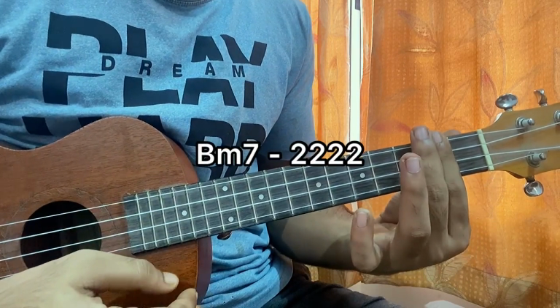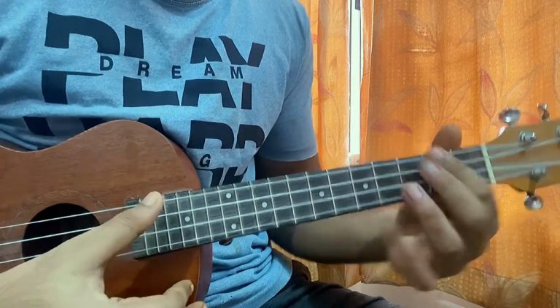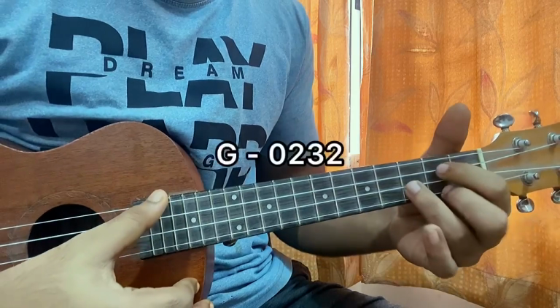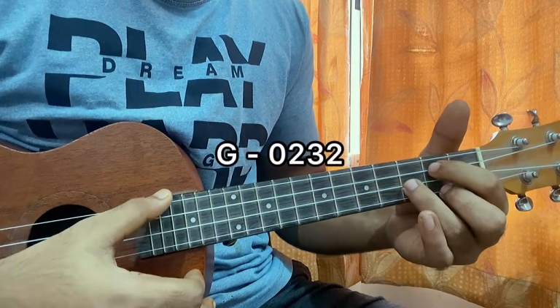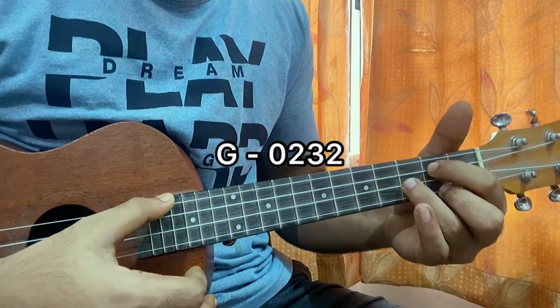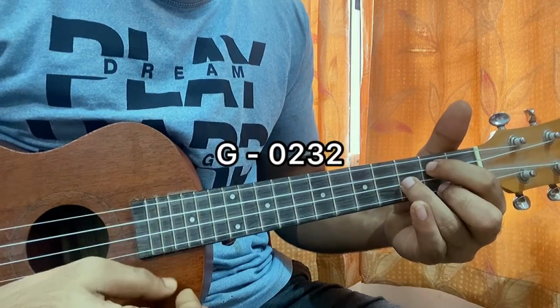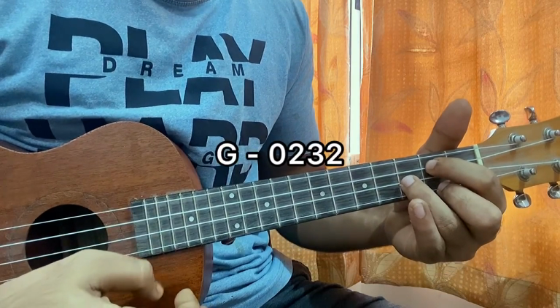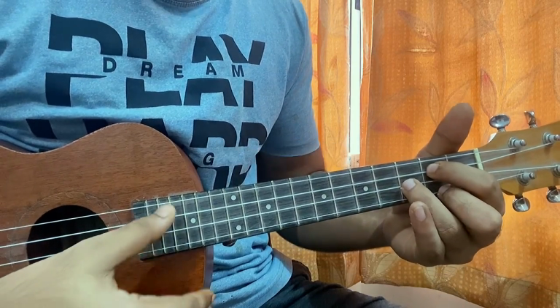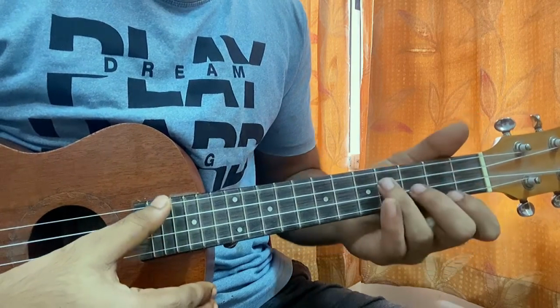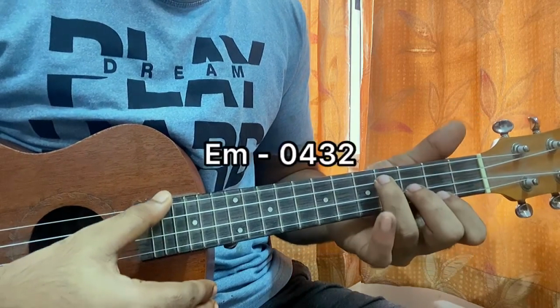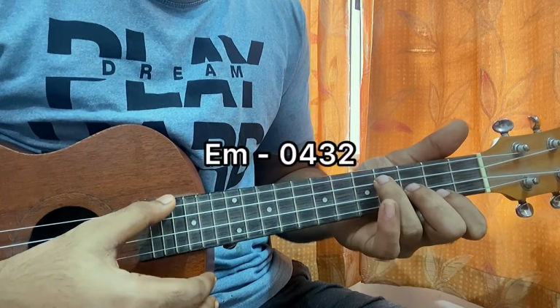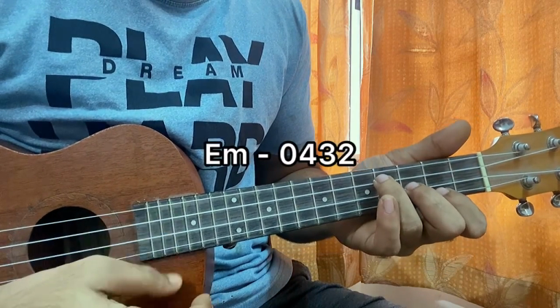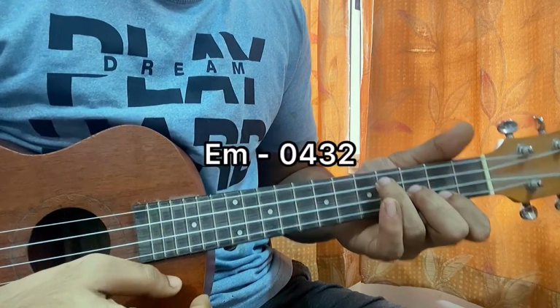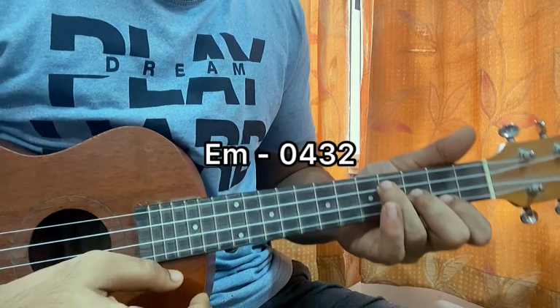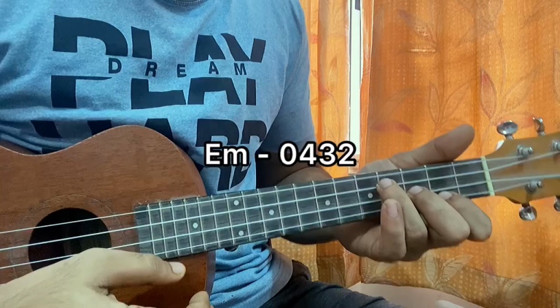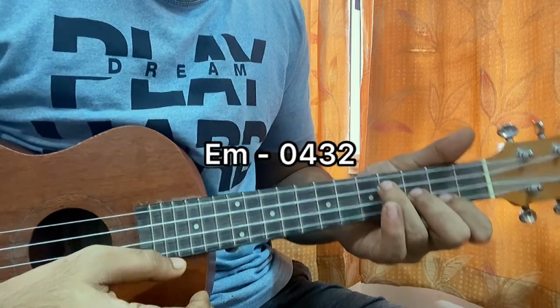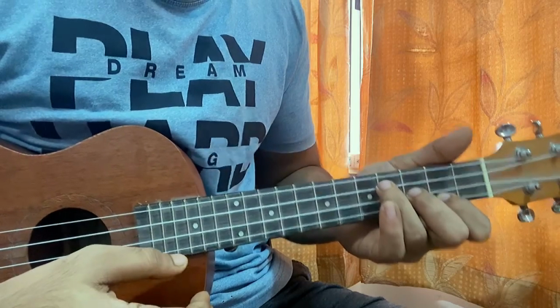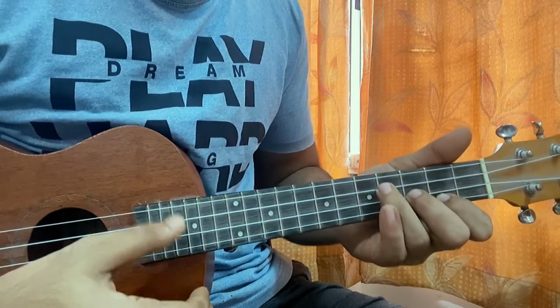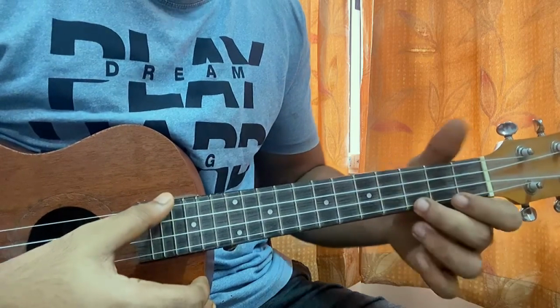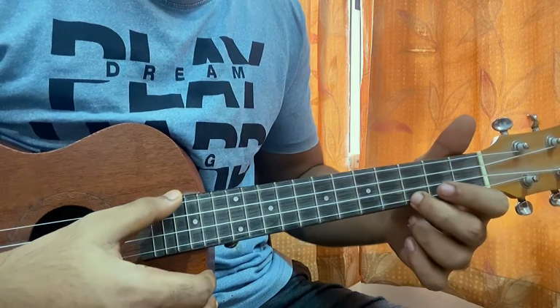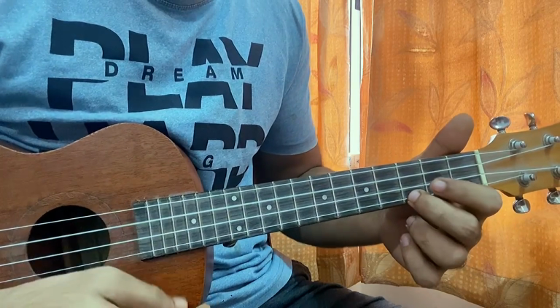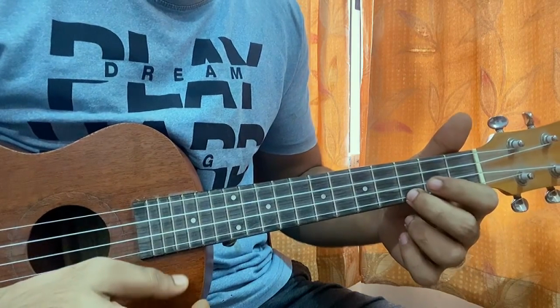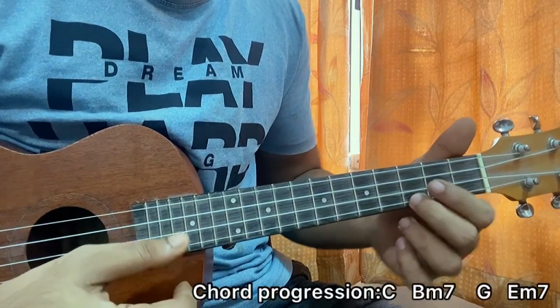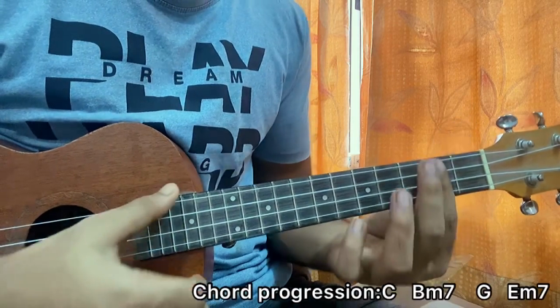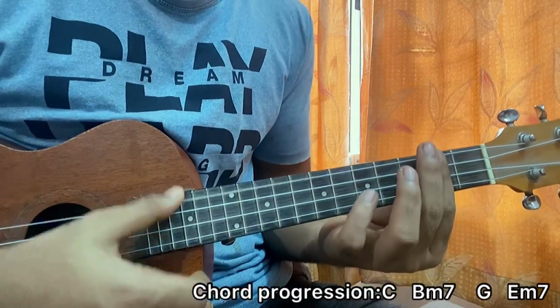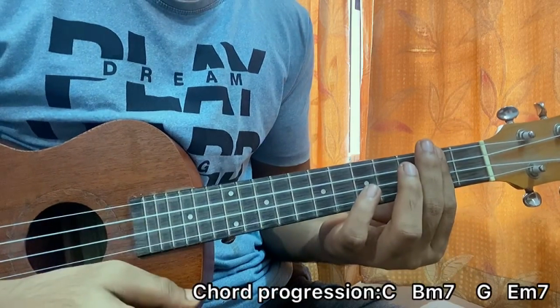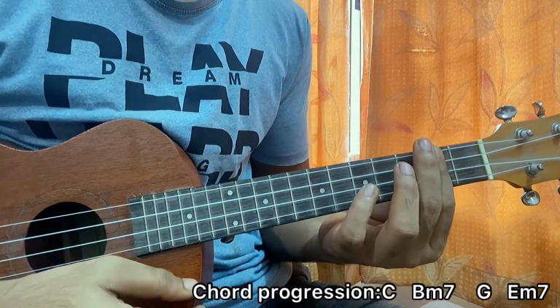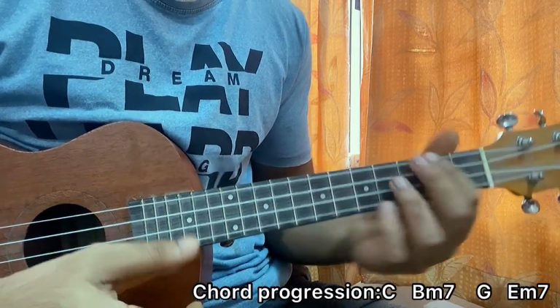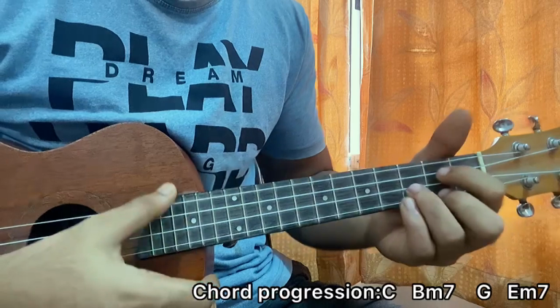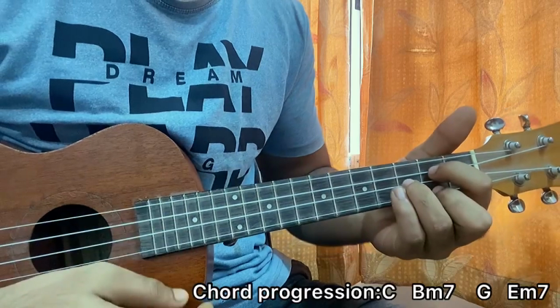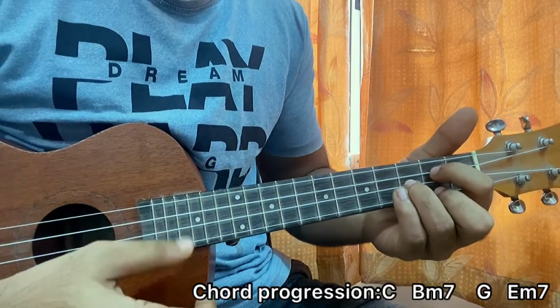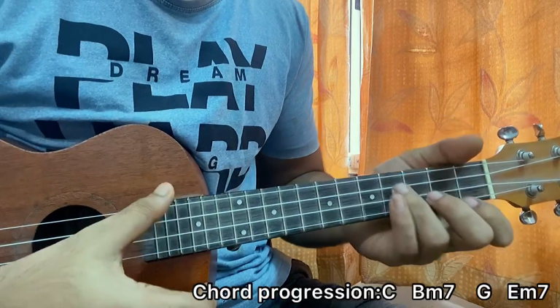Then I have a G: open, 2nd, 3rd, 2nd. Then I have an E minor: open, 4, 3, 2. Play that in a chord progression and that's the whole song. So we got C, B minor 7, G, E minor.